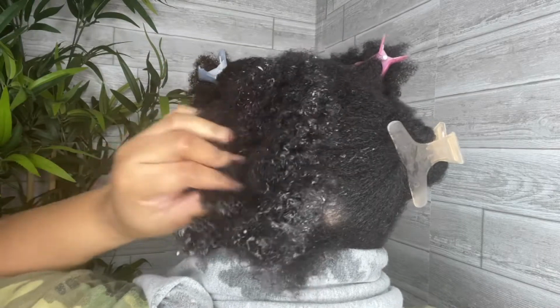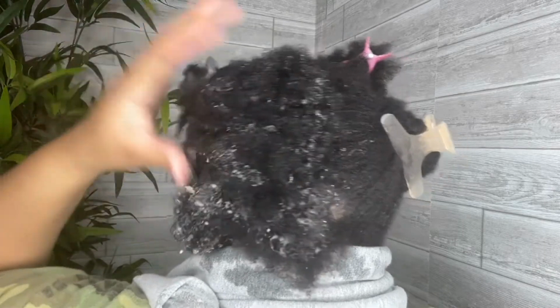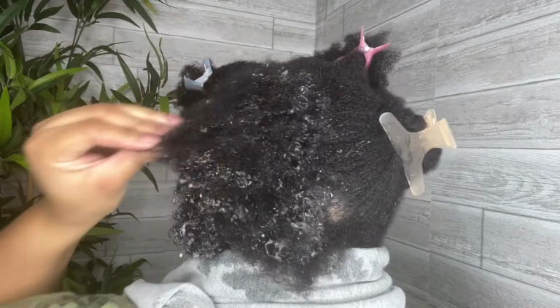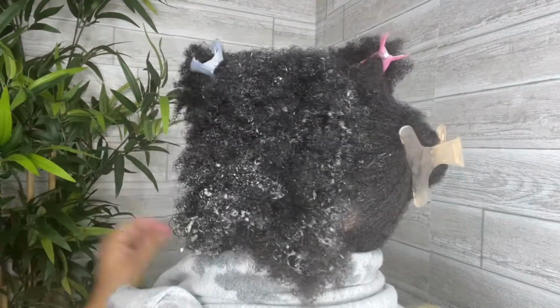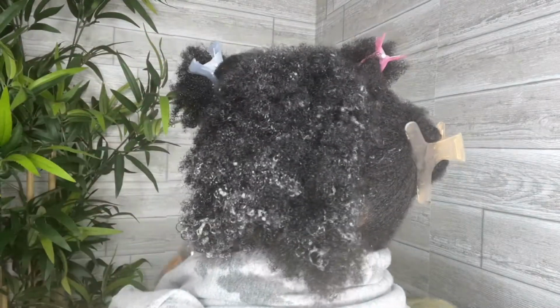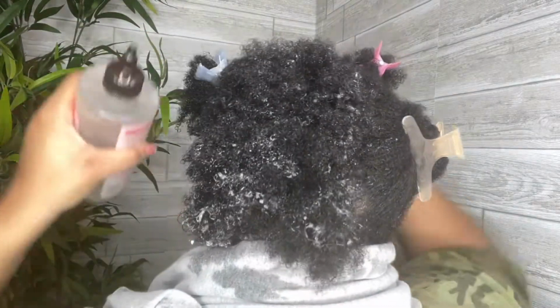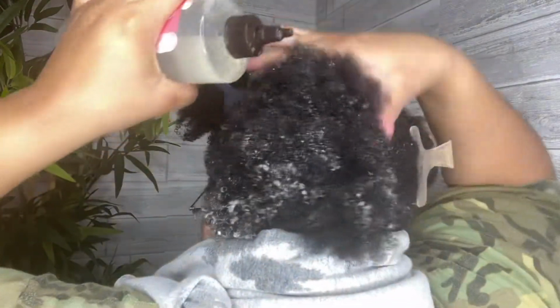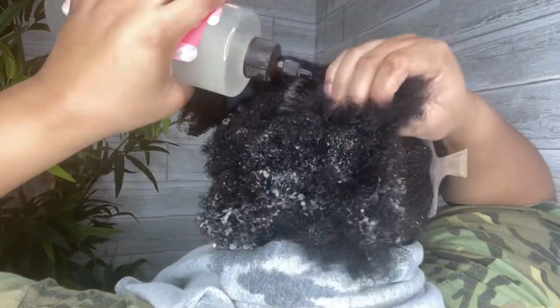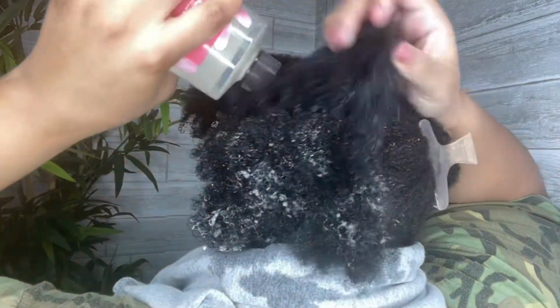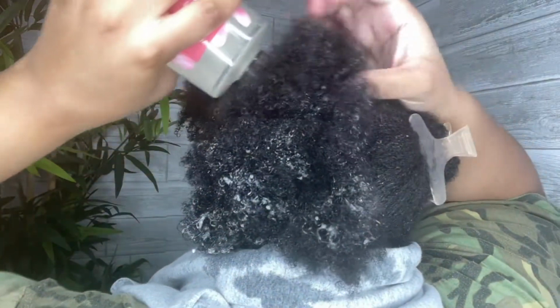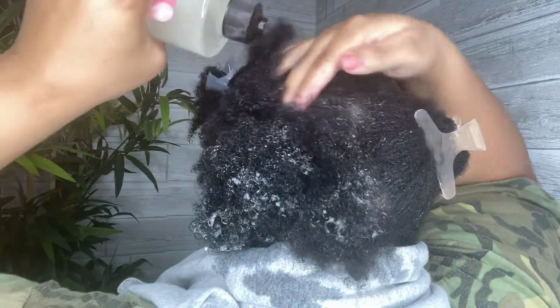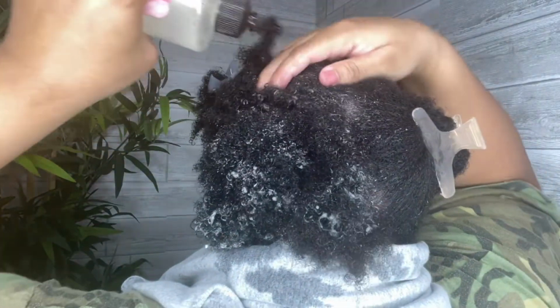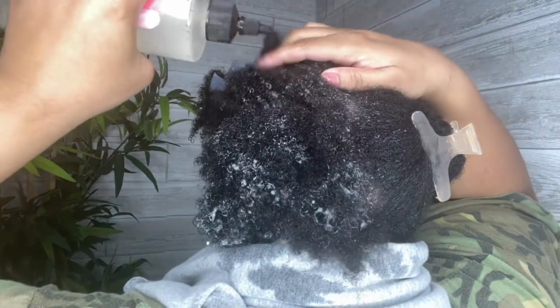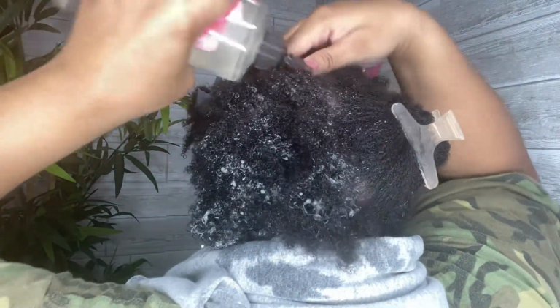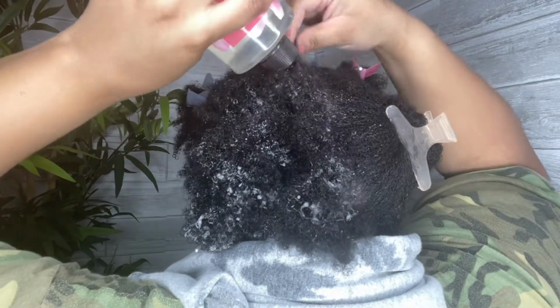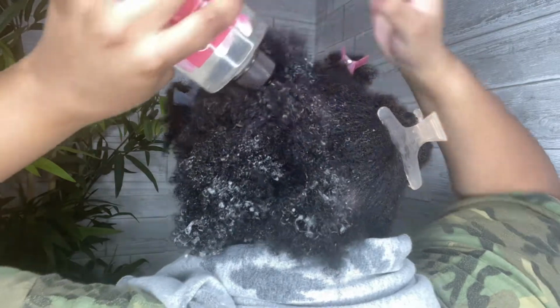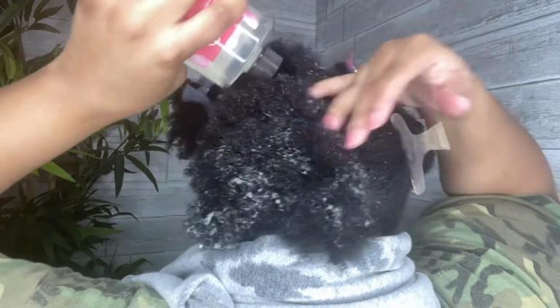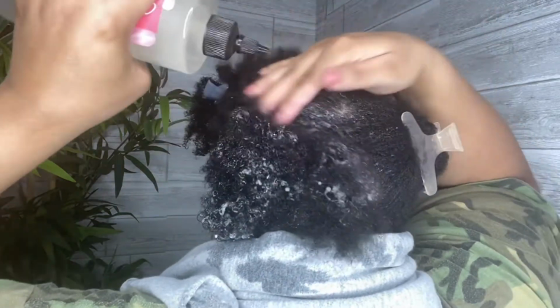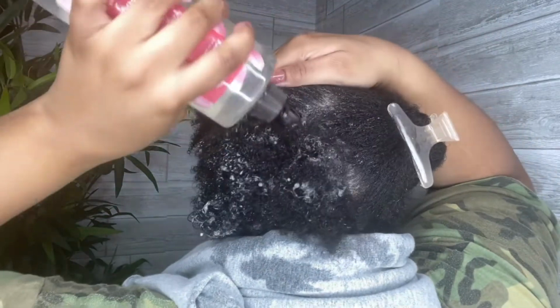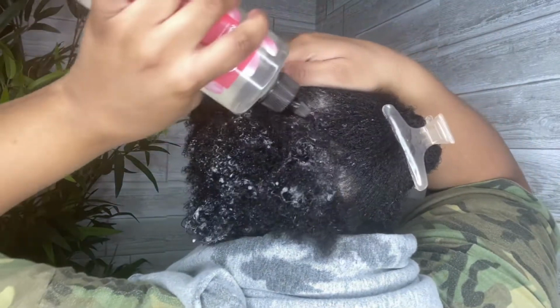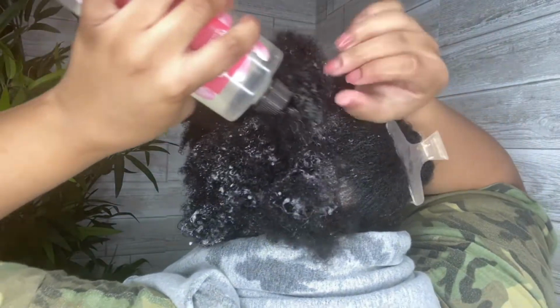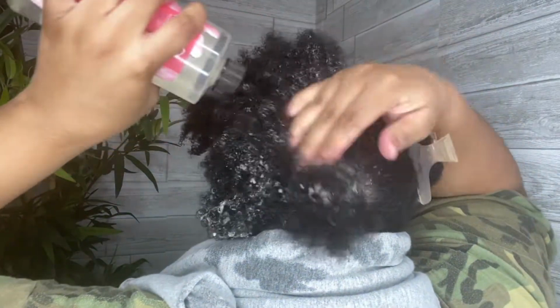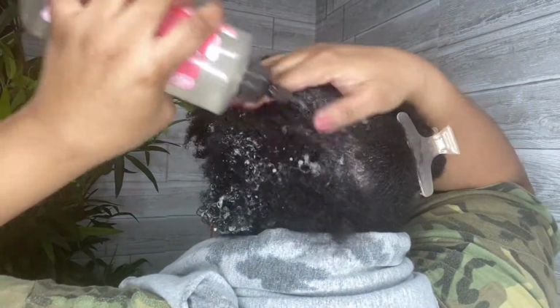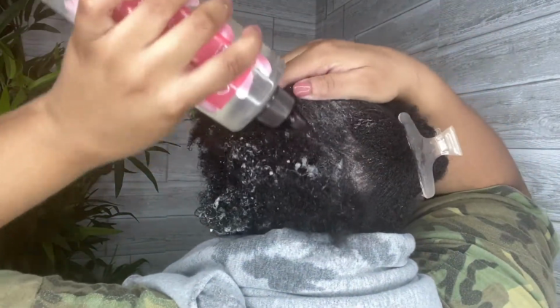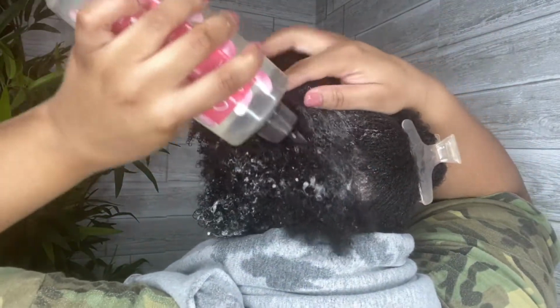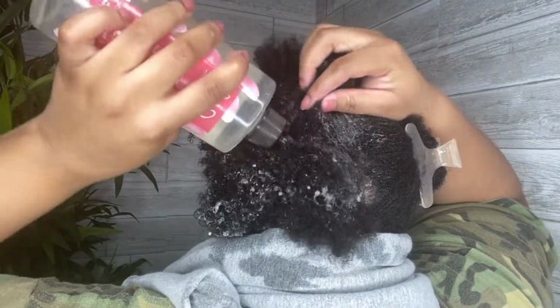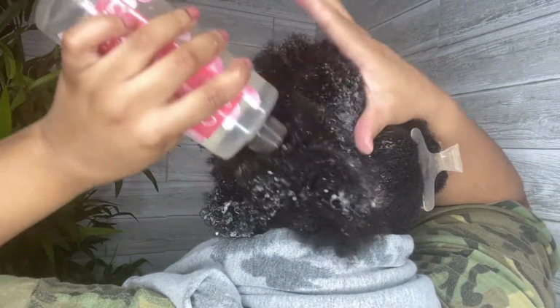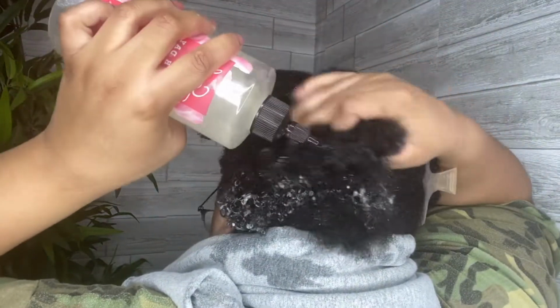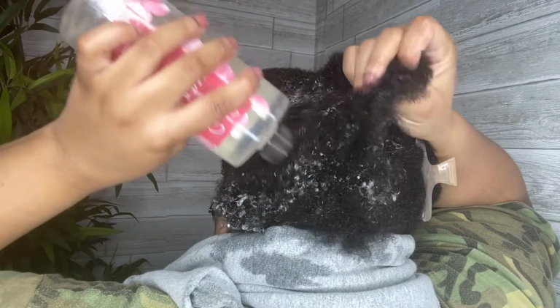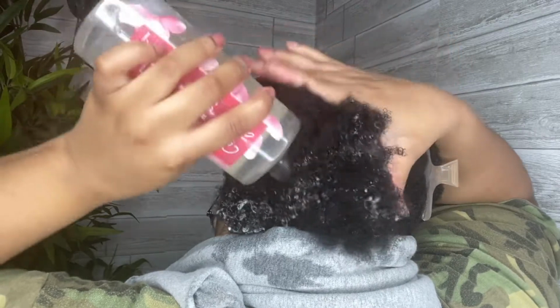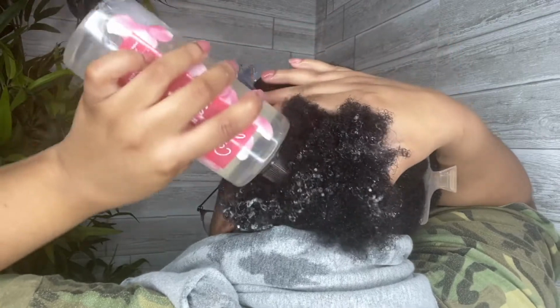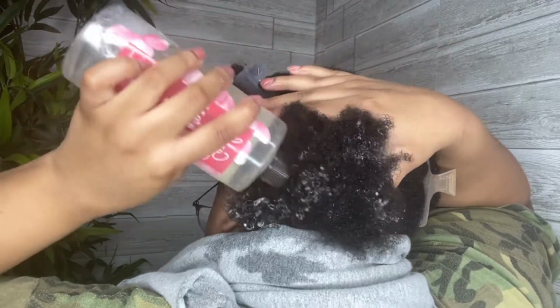I have type 4 hair and my hair needs all the moisture it can get. My hair felt a bit dry, stripped, and tangled after using the shampoo, but my scalp felt clean.